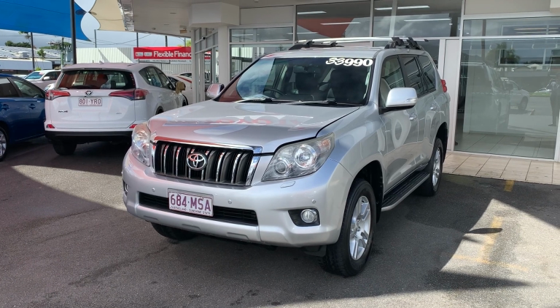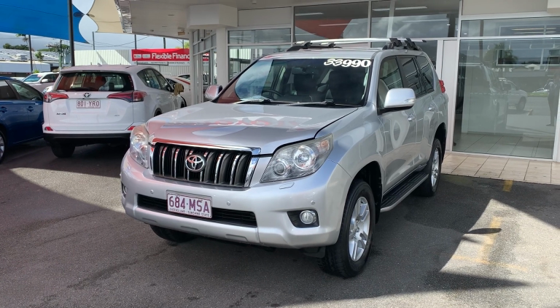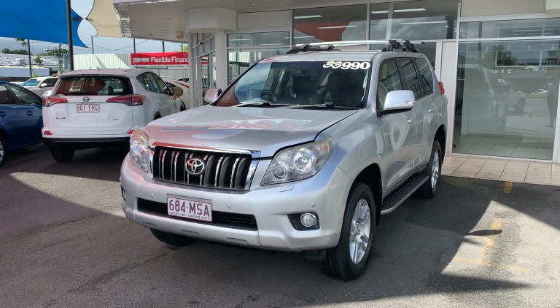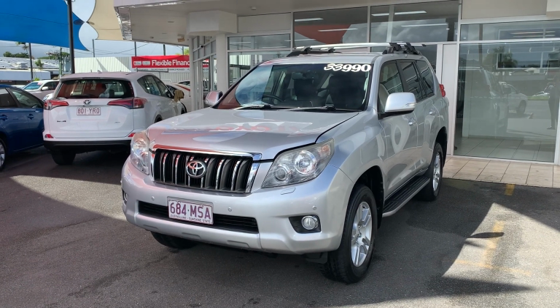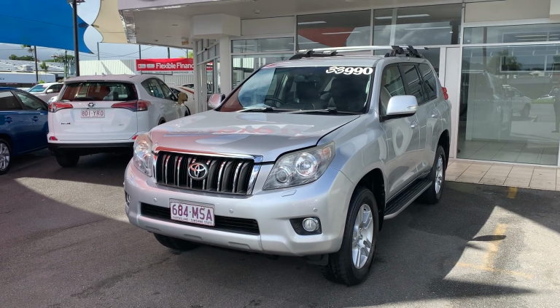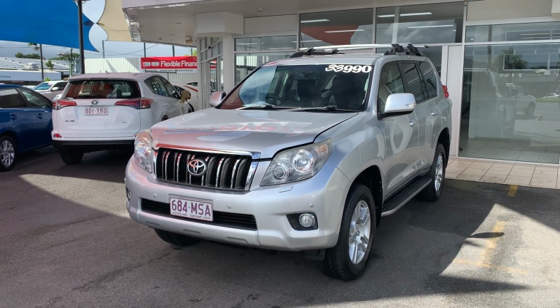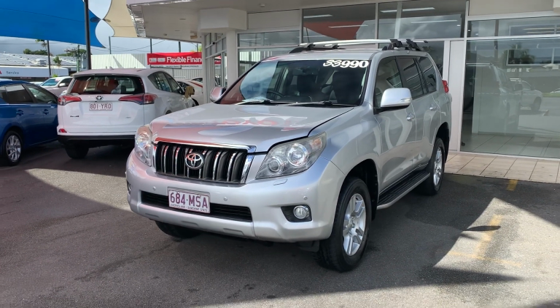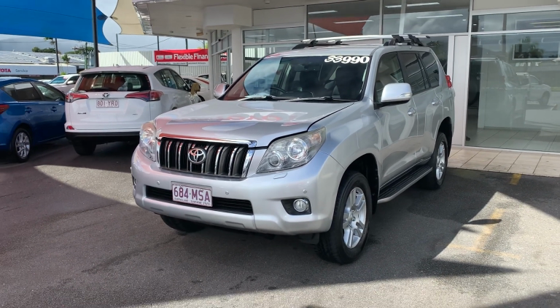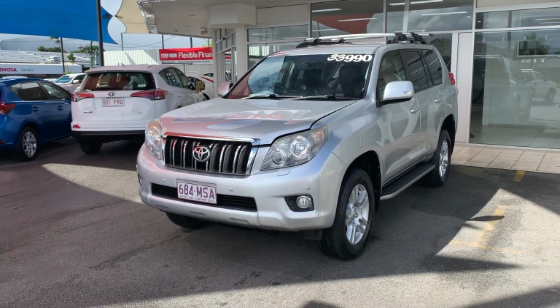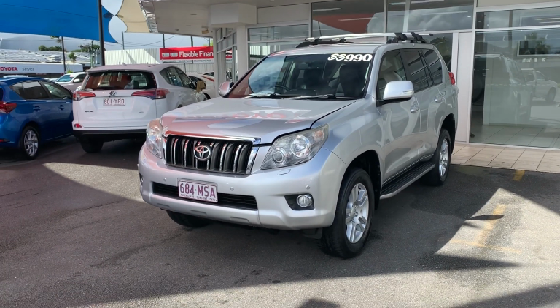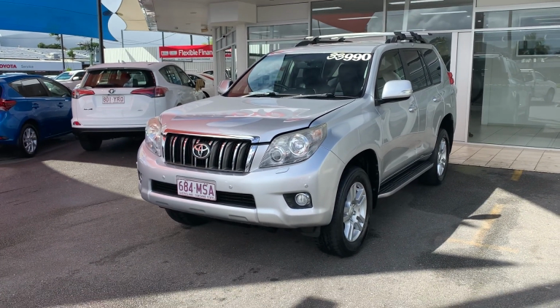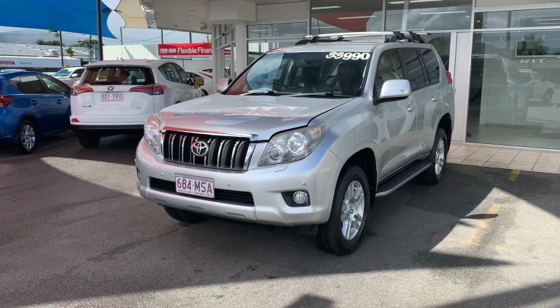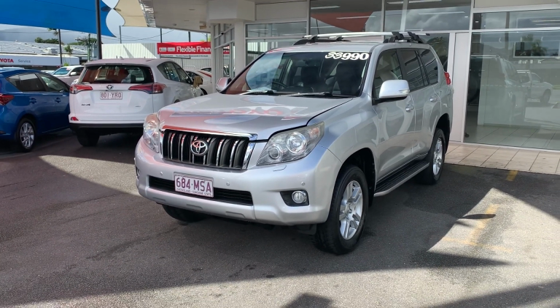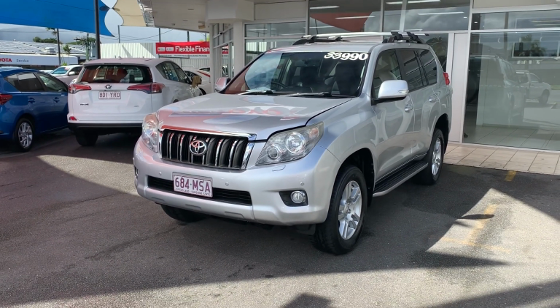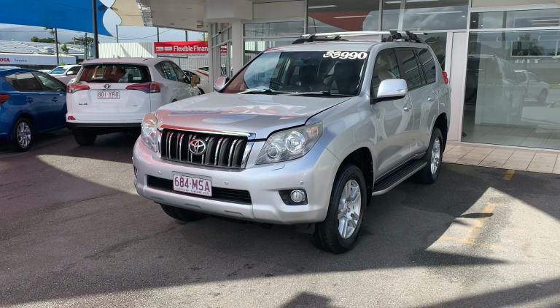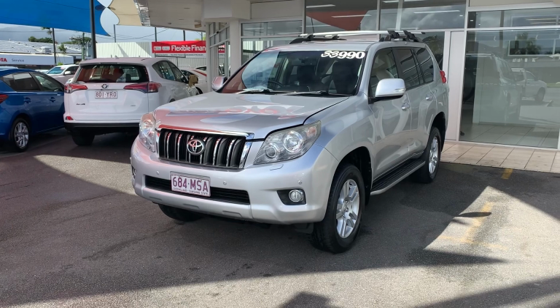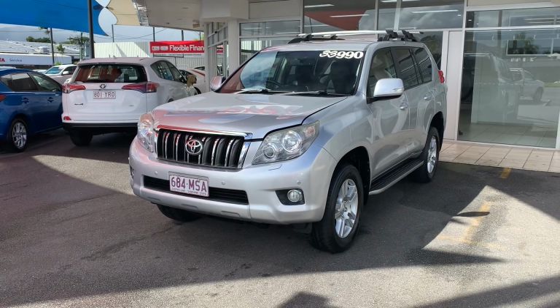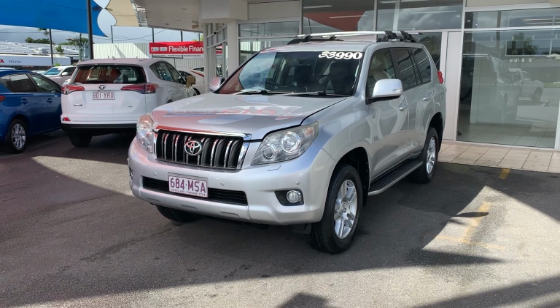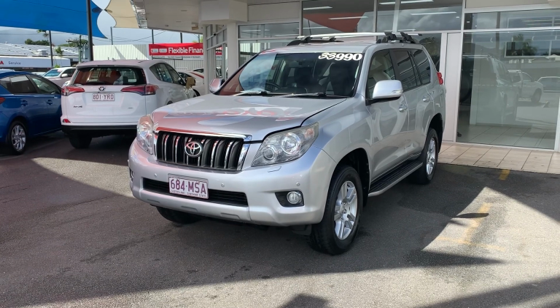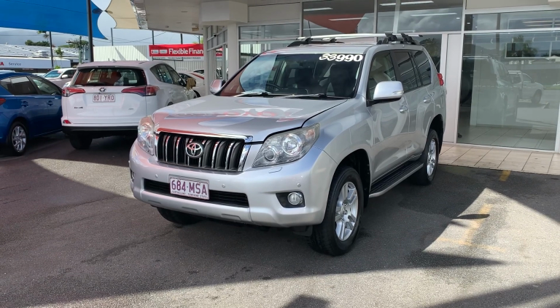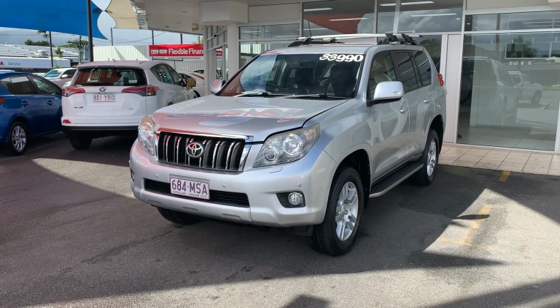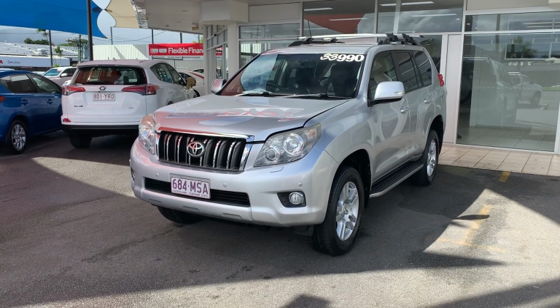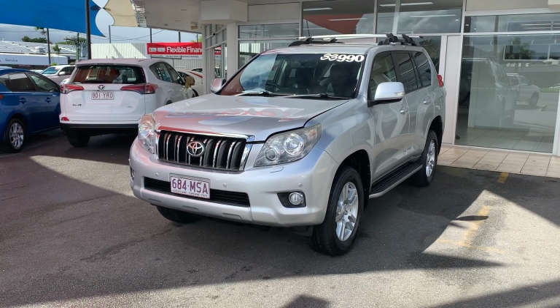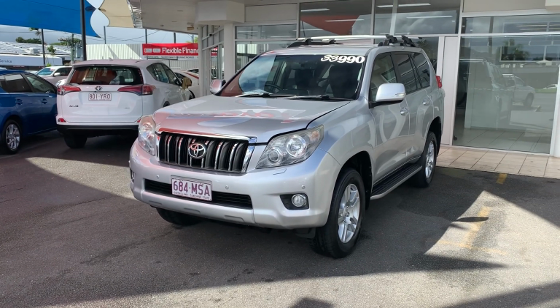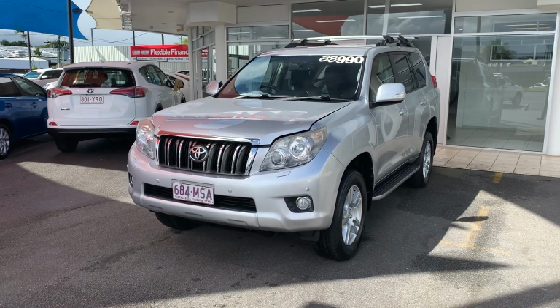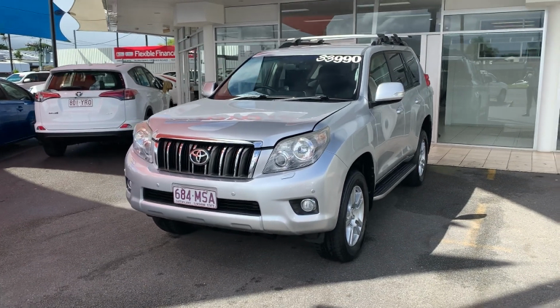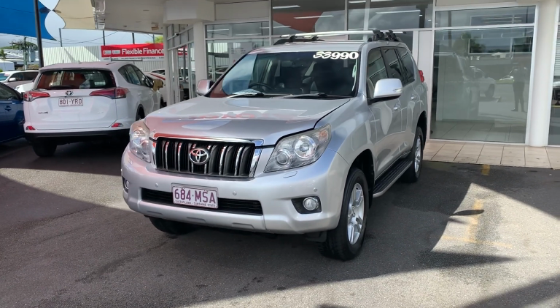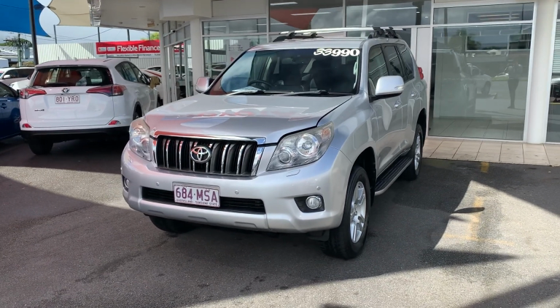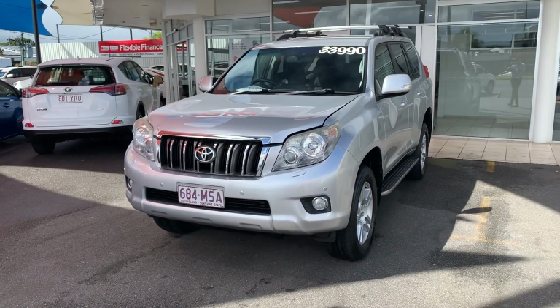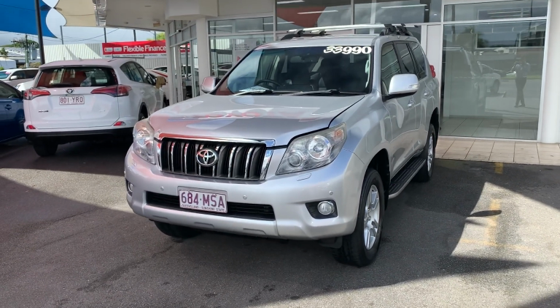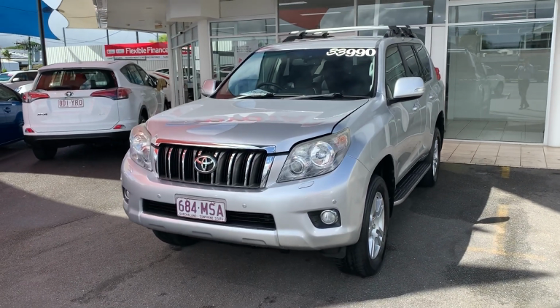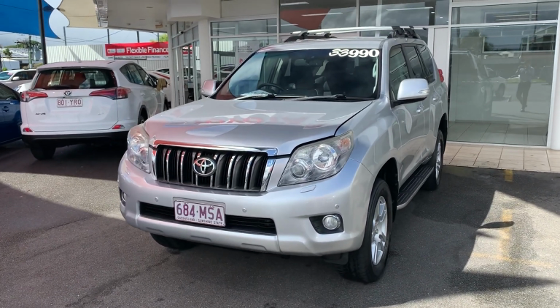G'day, Gavin Hayden here from Pacific Toyota giving you the virtual tour of our Toyota Prado VX for the driveway price of $33,990.